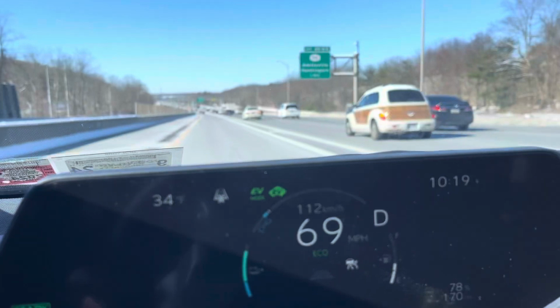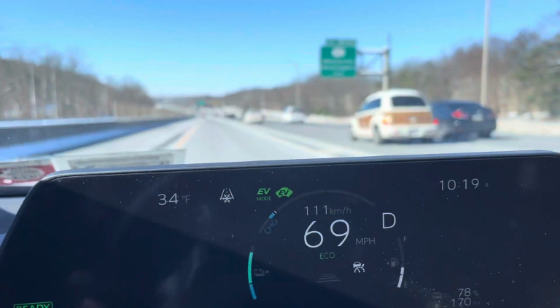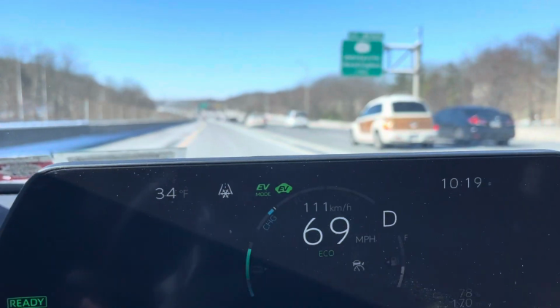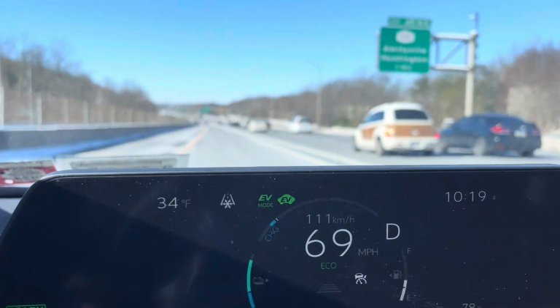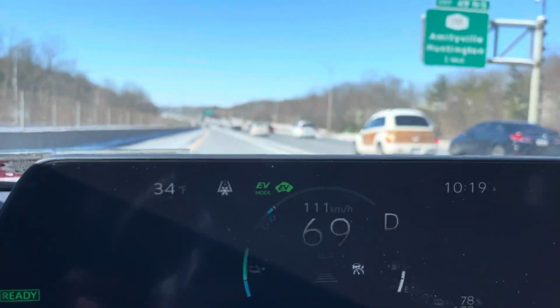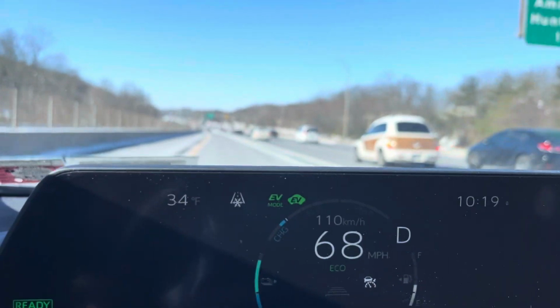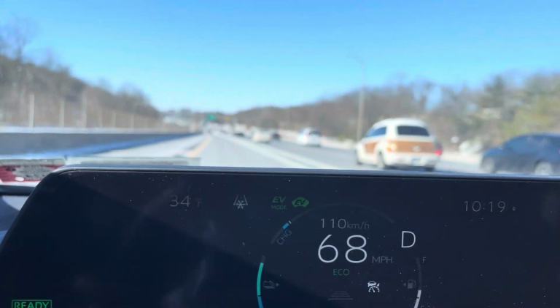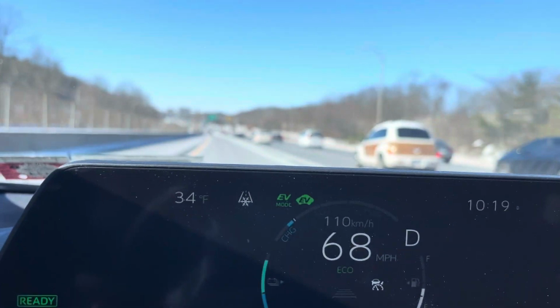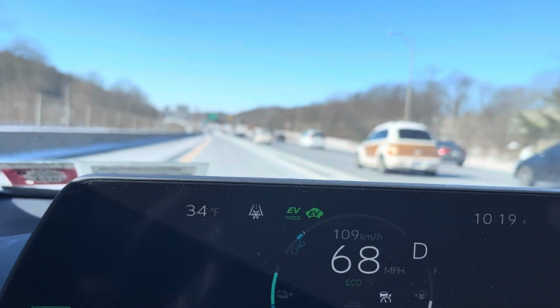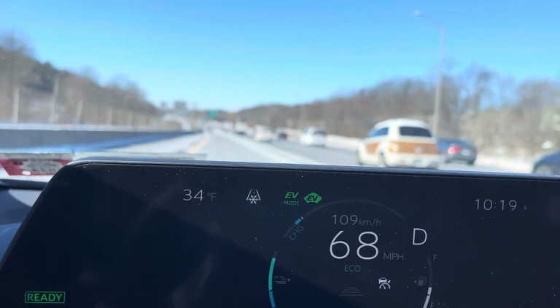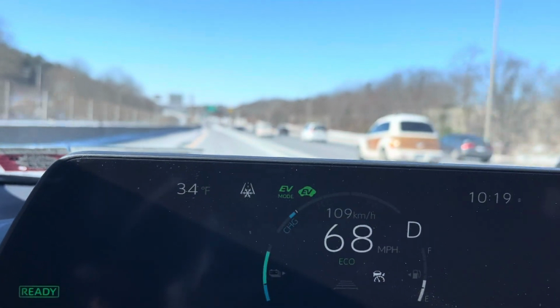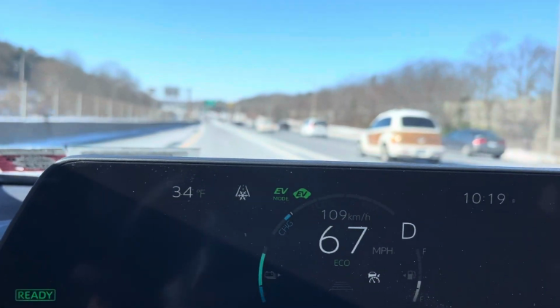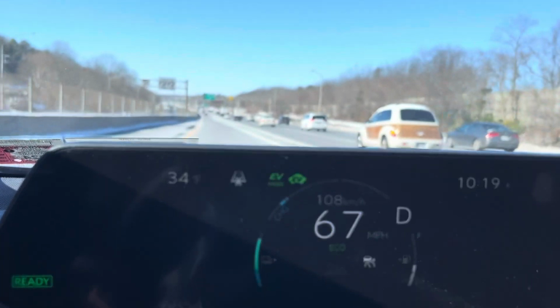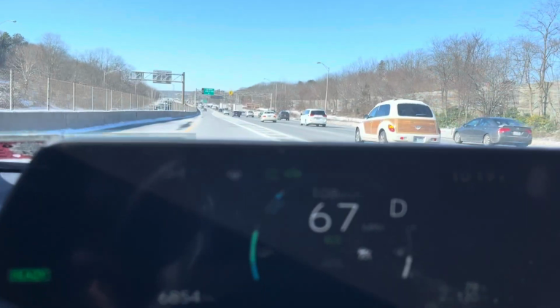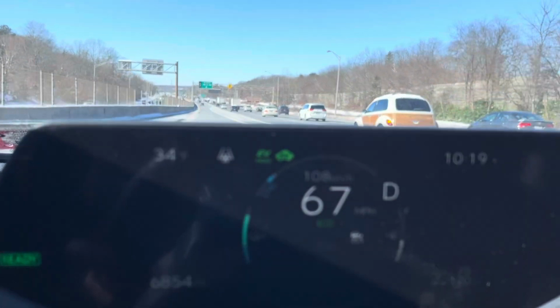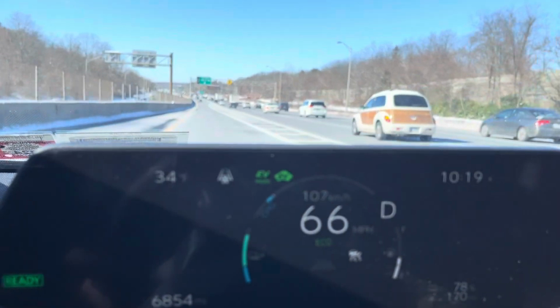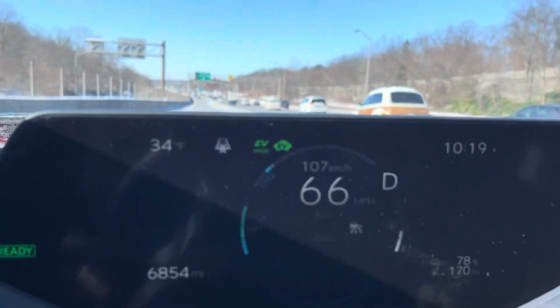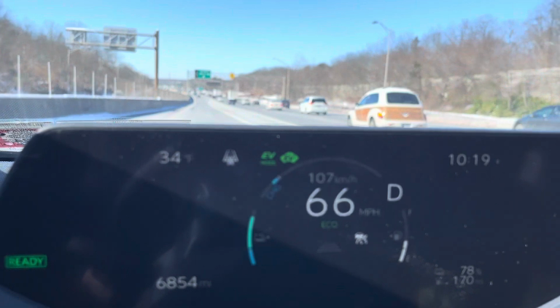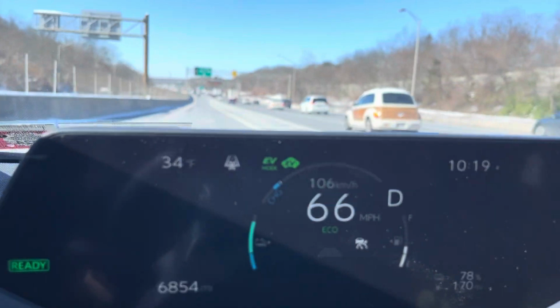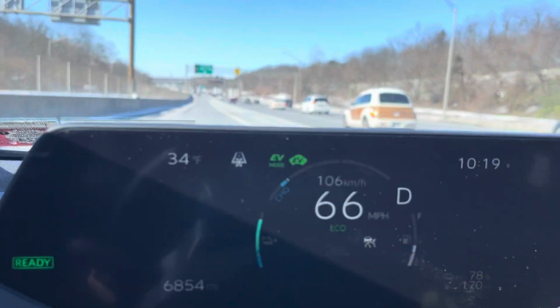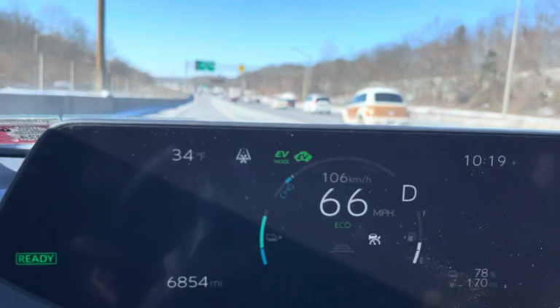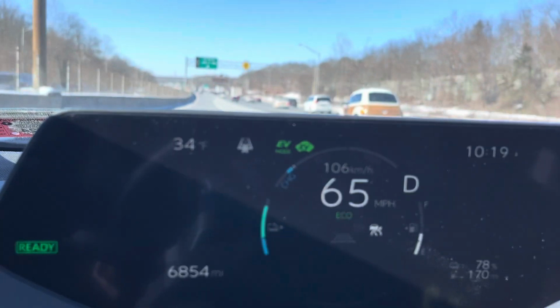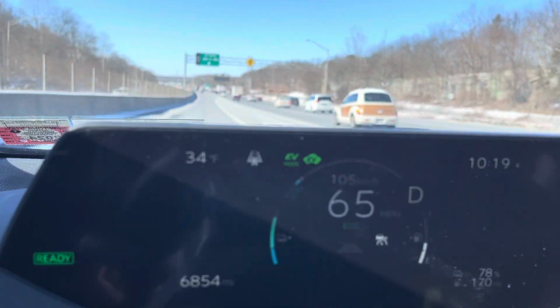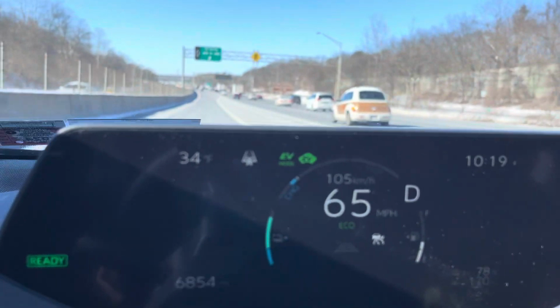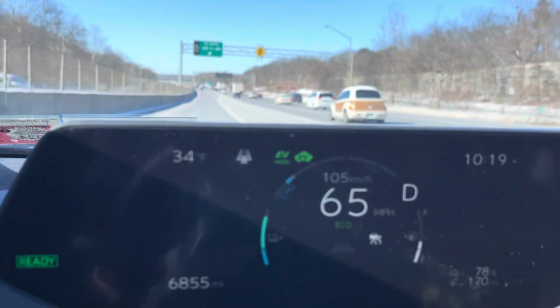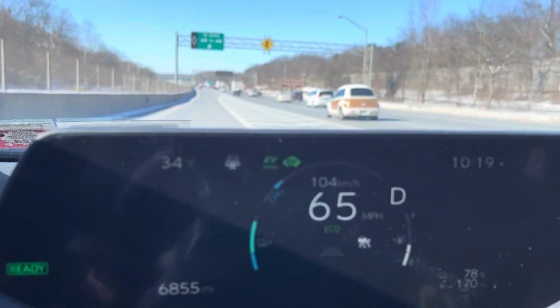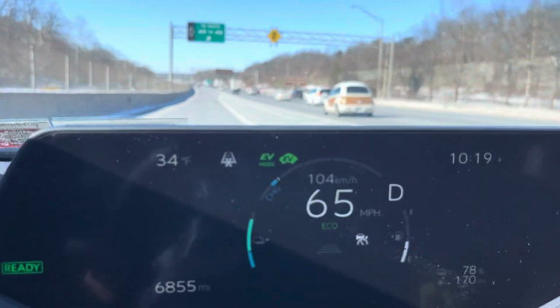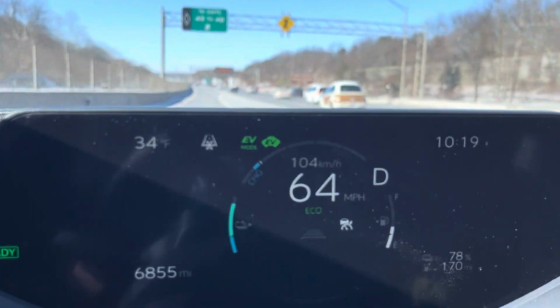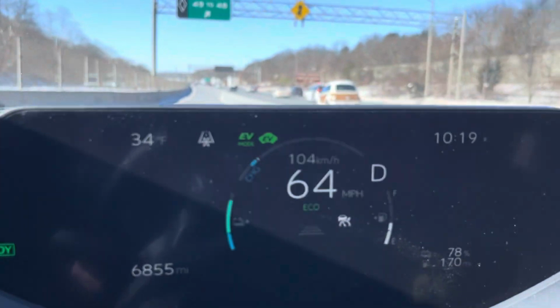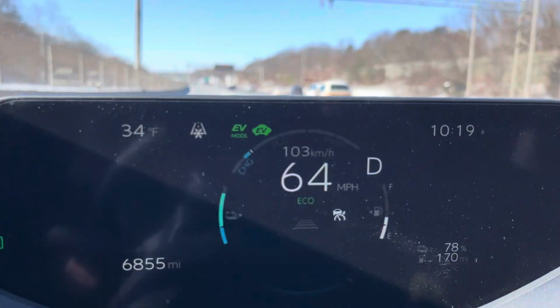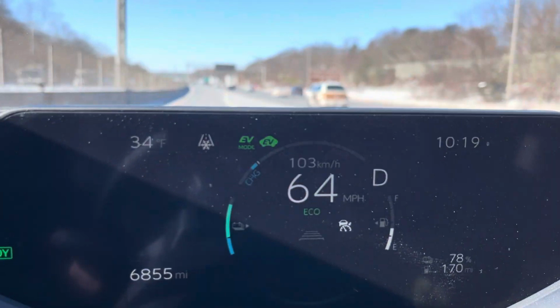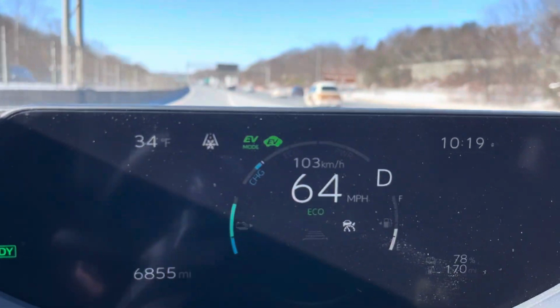Hi guys, so we're here with the 2023 Toyota Prius Prime and I wanted to show you a demo of the regenerative charging.